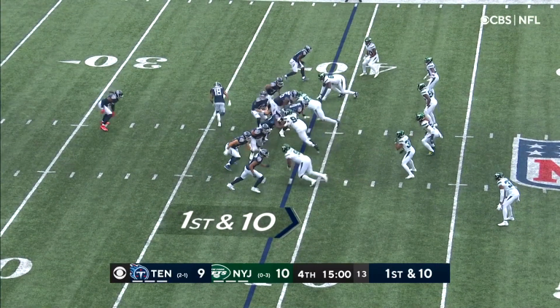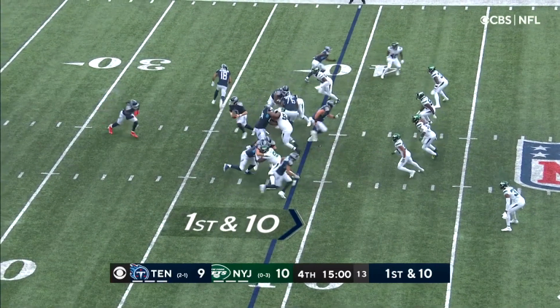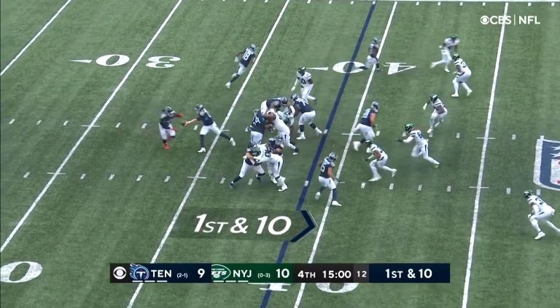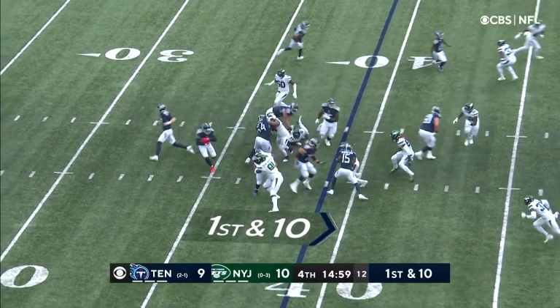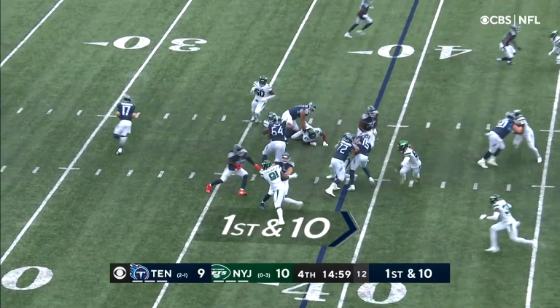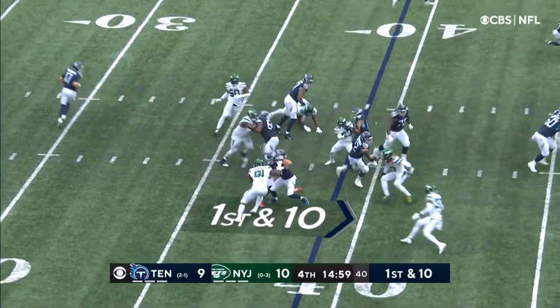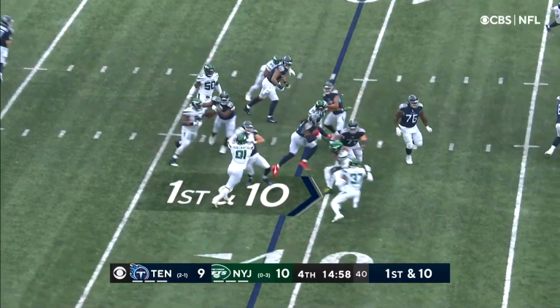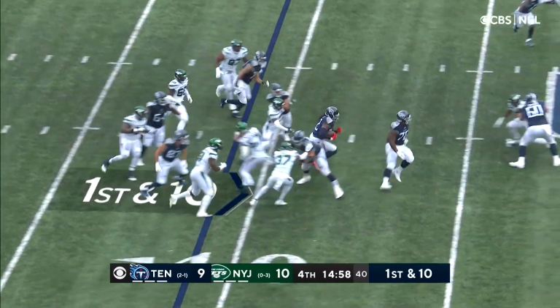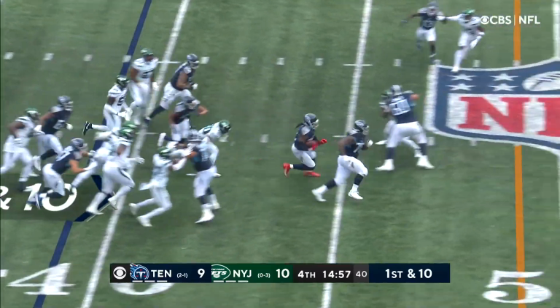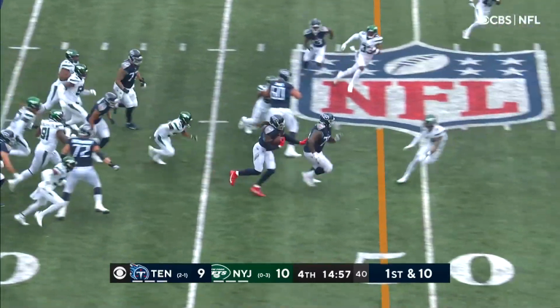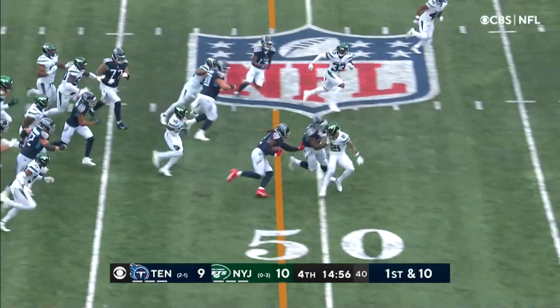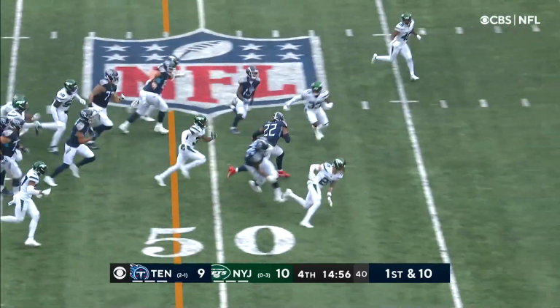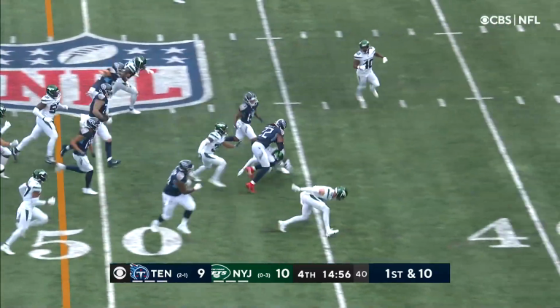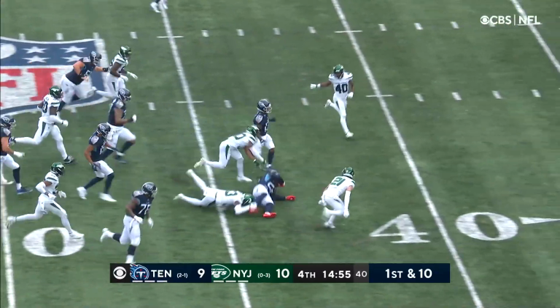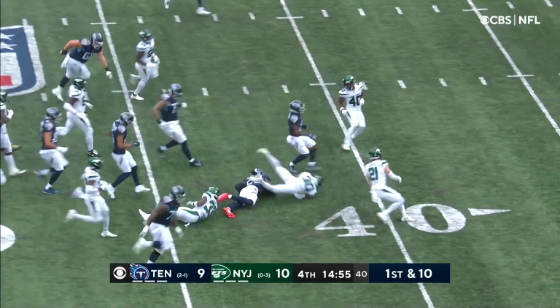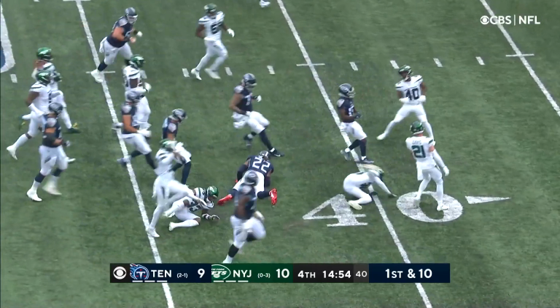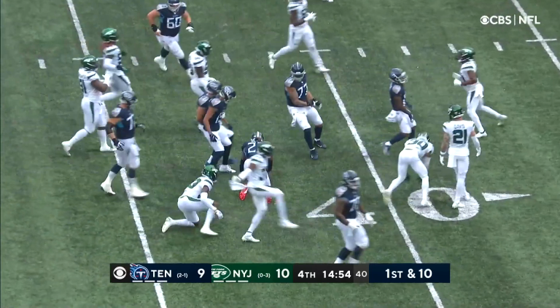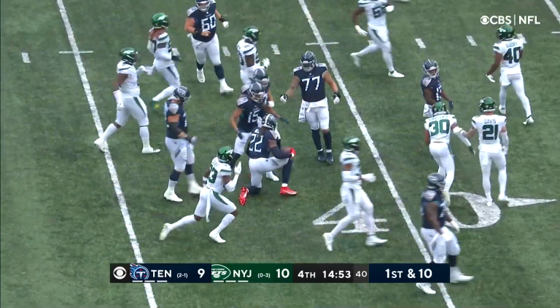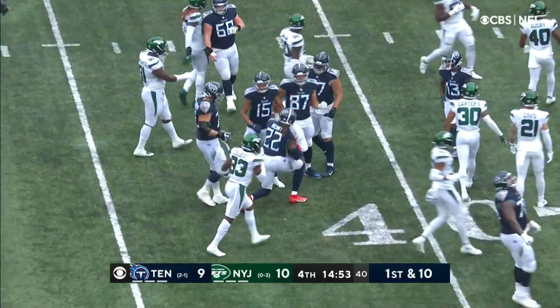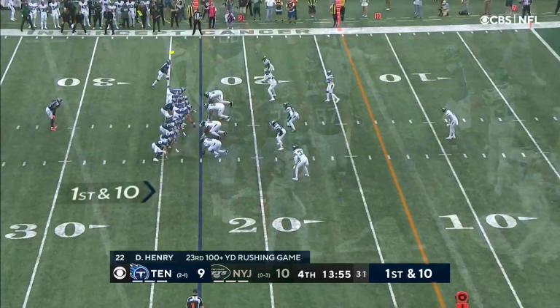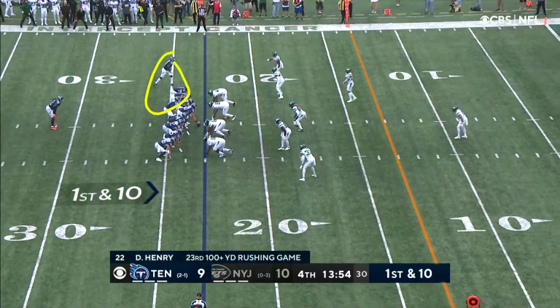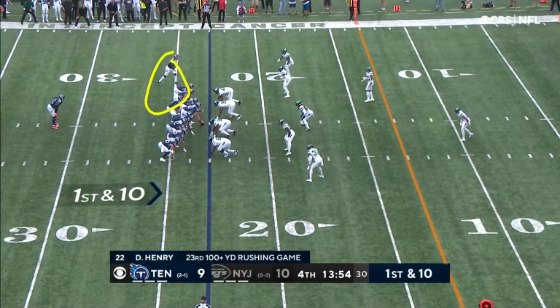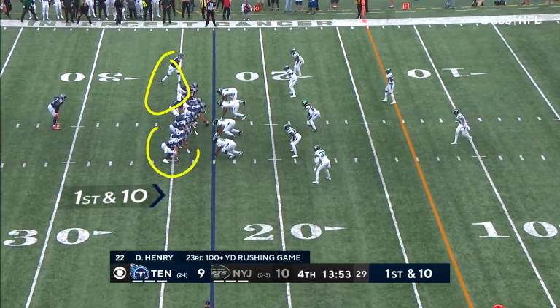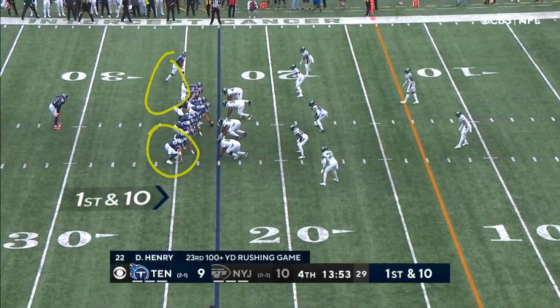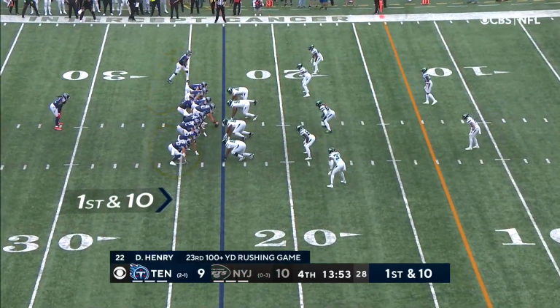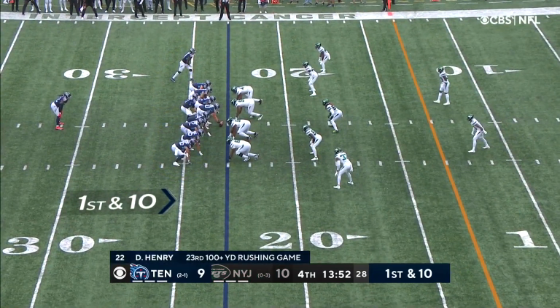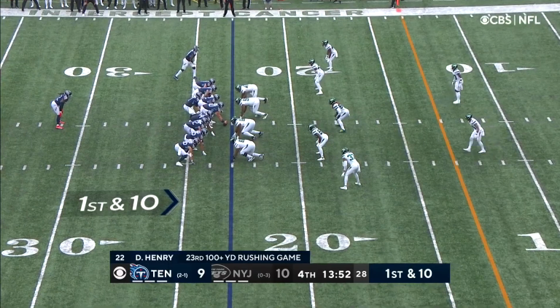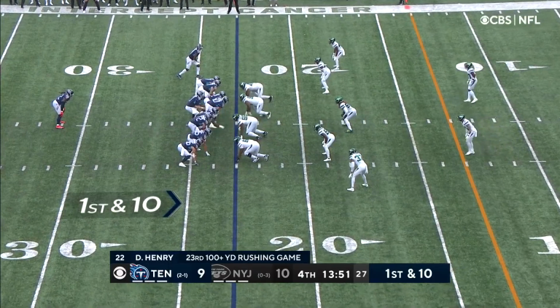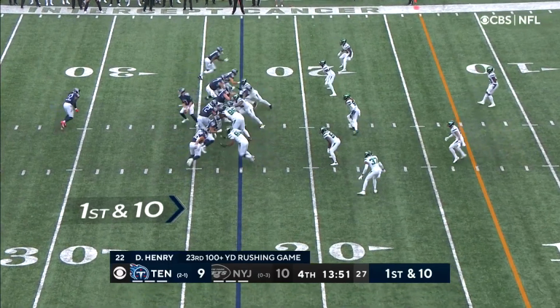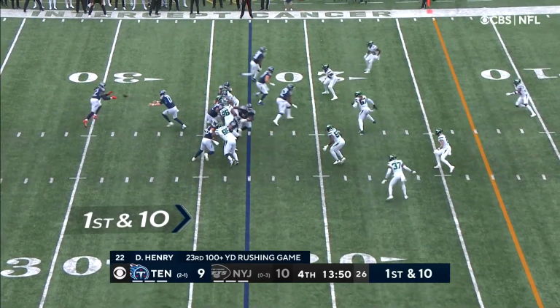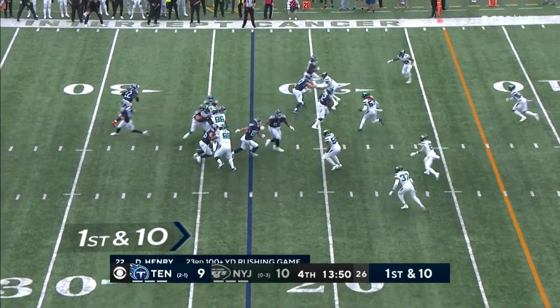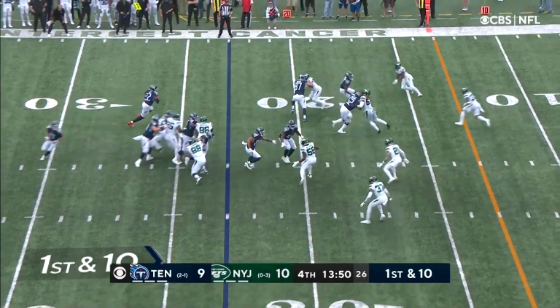First down tight. And here is Henry looking for running room and finding it off the right side. Midfield inside the 45 and a first down. They love to run the ball when they're in tight like this.